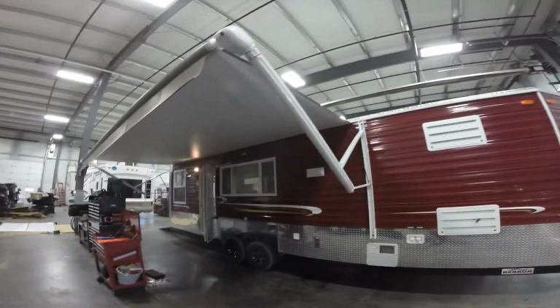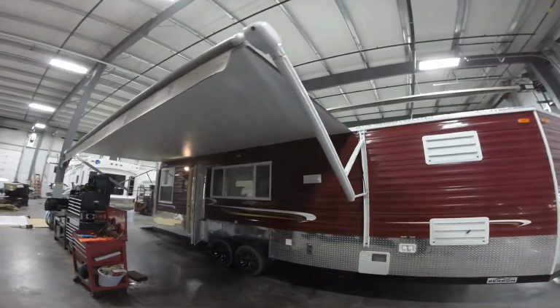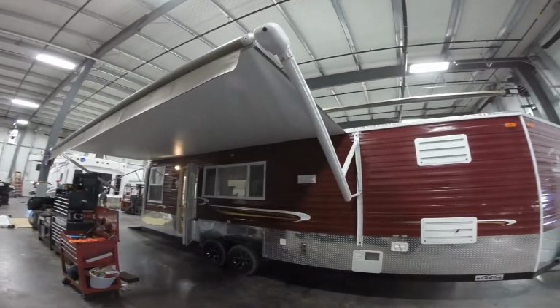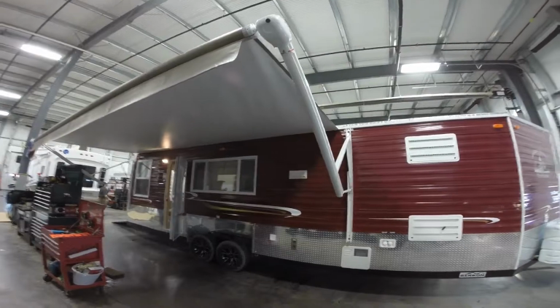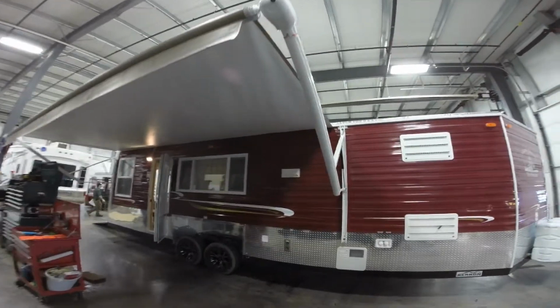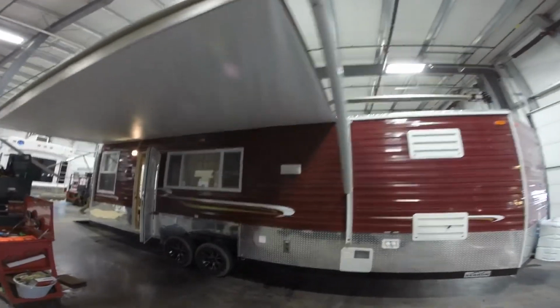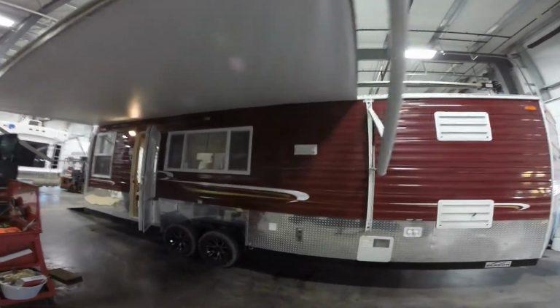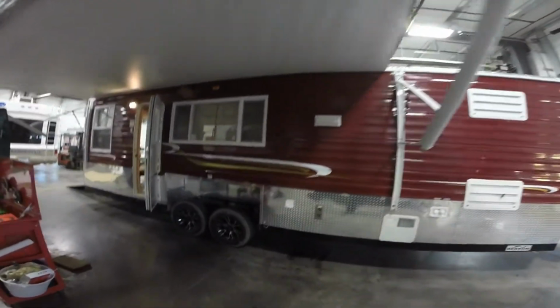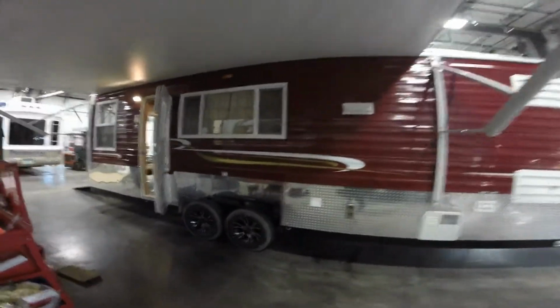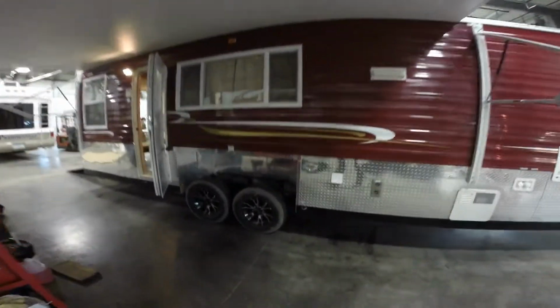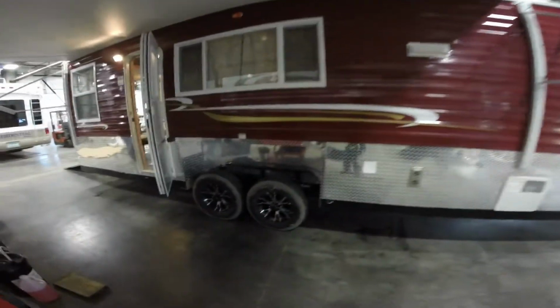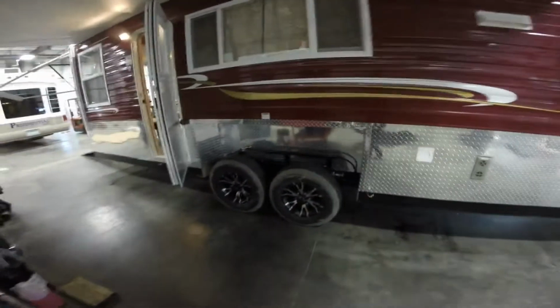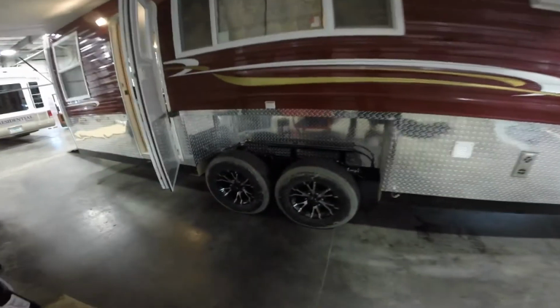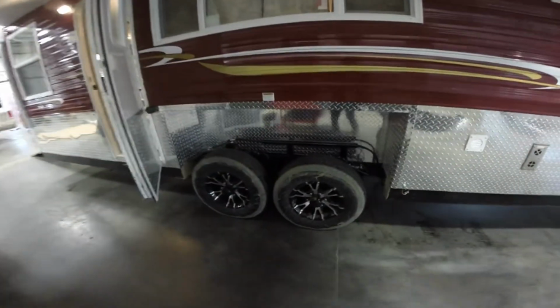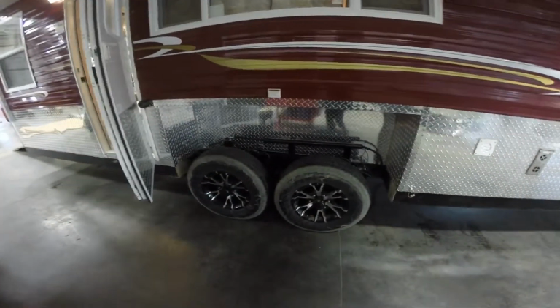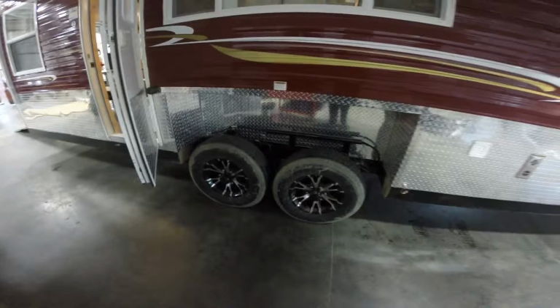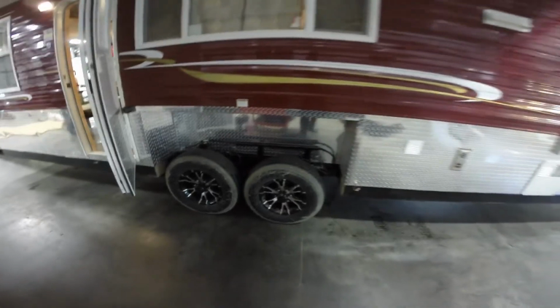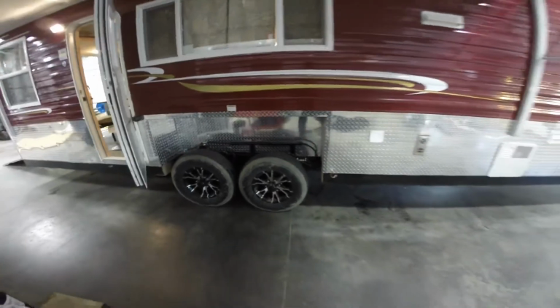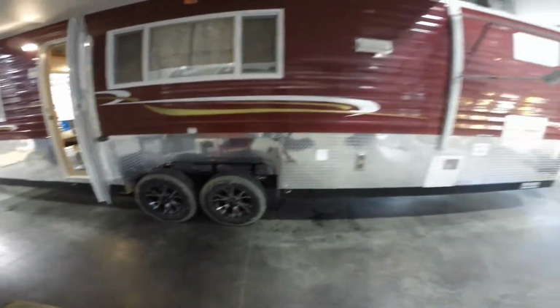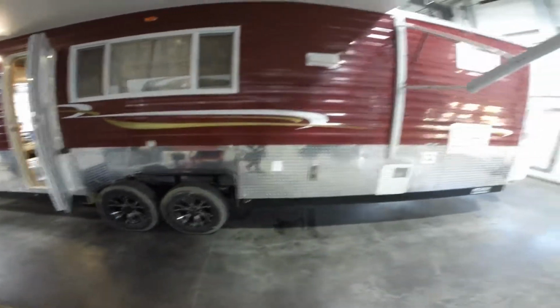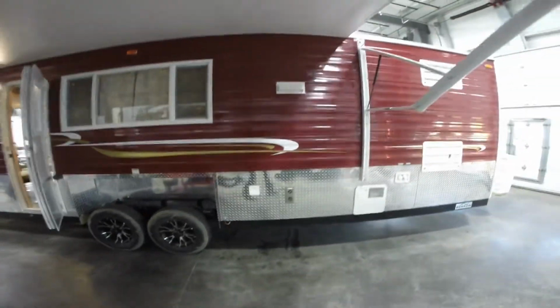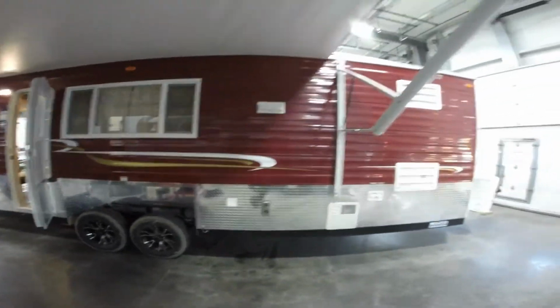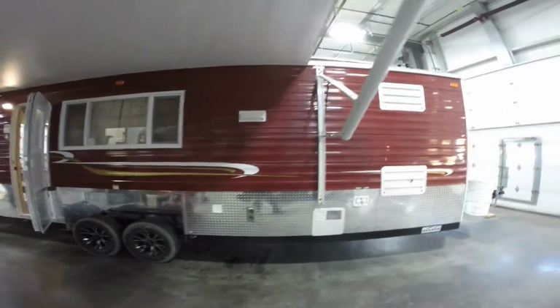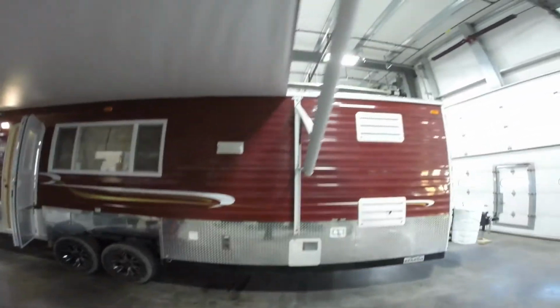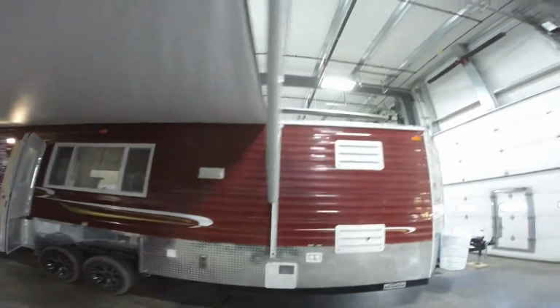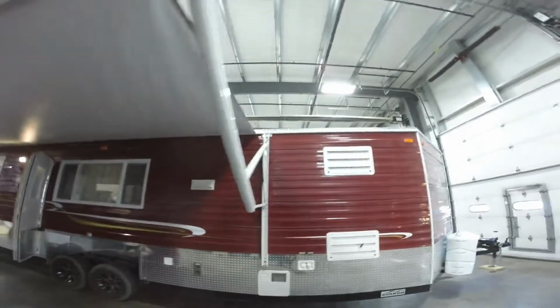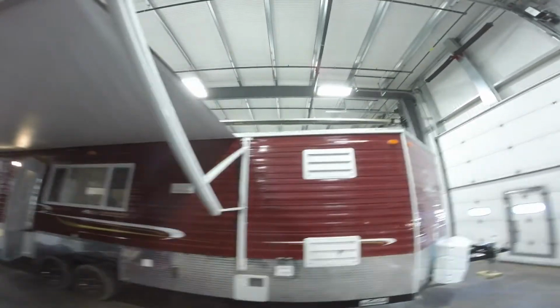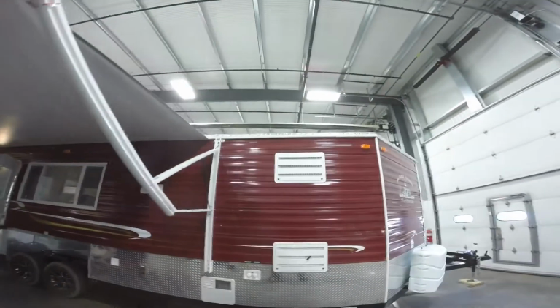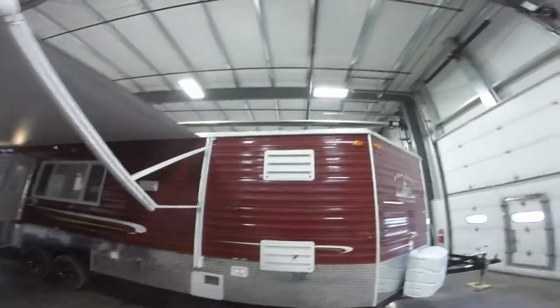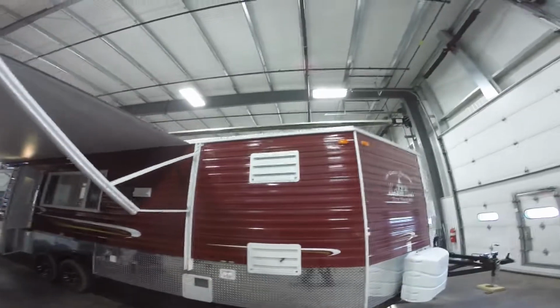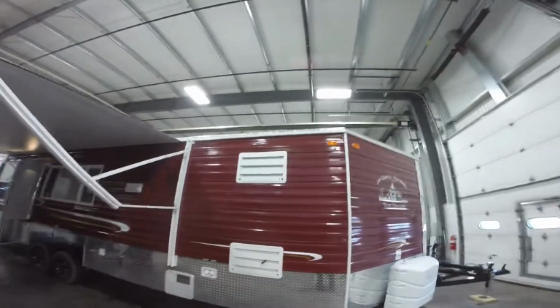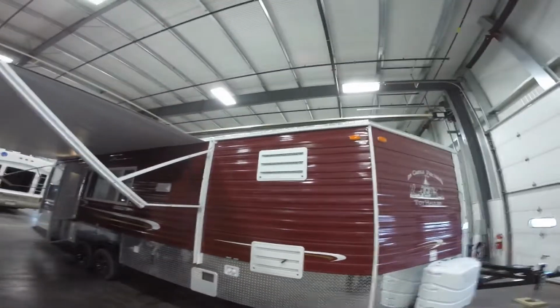It's got a nice big power awning on it. It's also got a hydraulic lift system, so there's a remote control. You push a button, it goes right down to the ice. Push a button, goes right back up. Just a great feature.